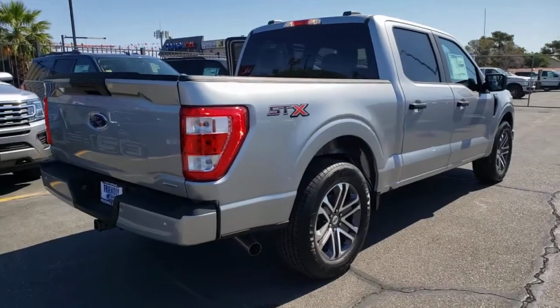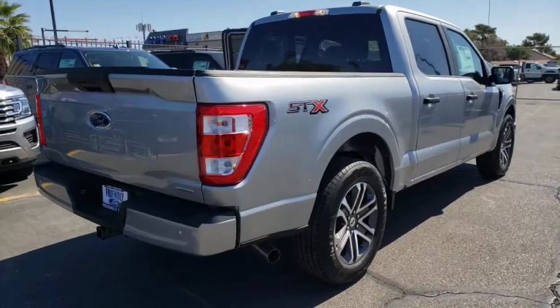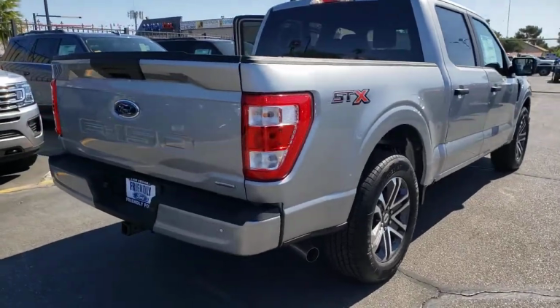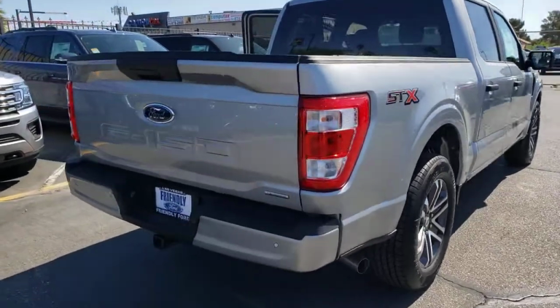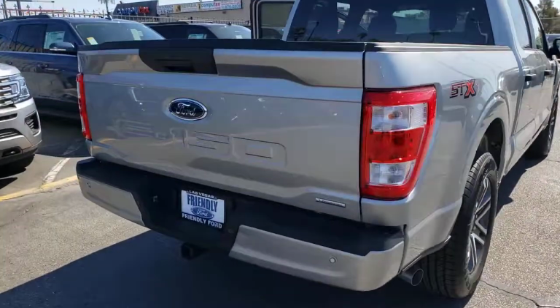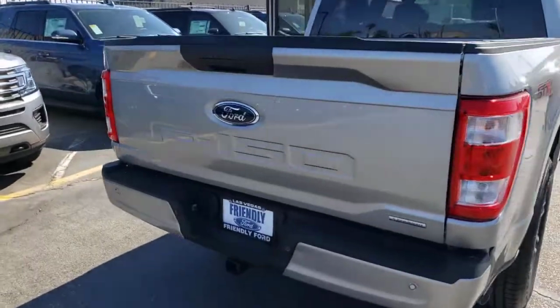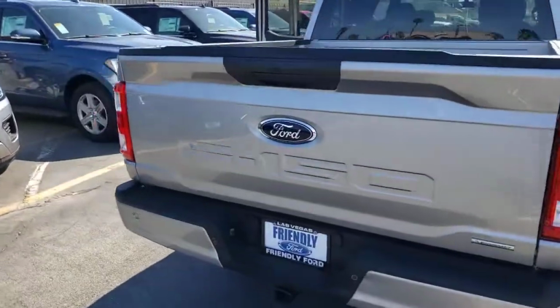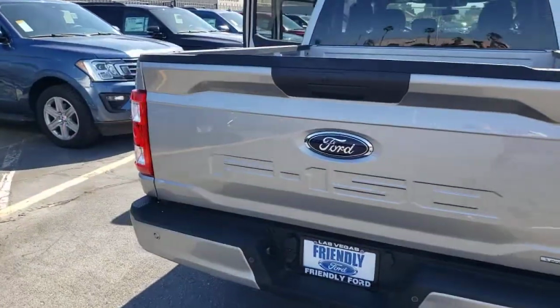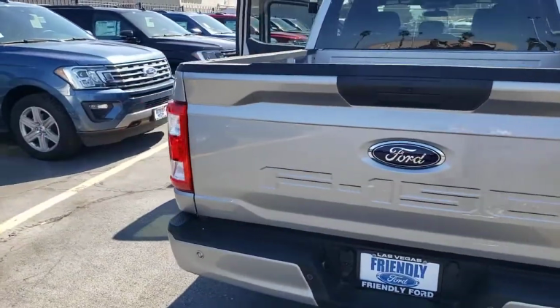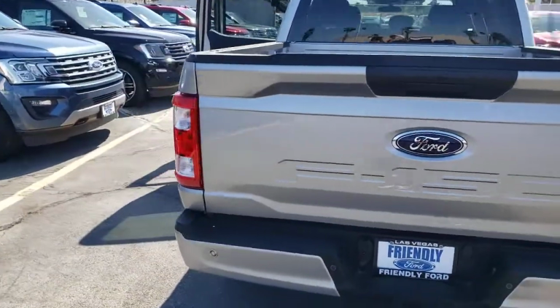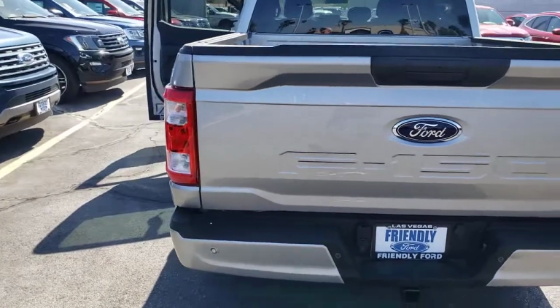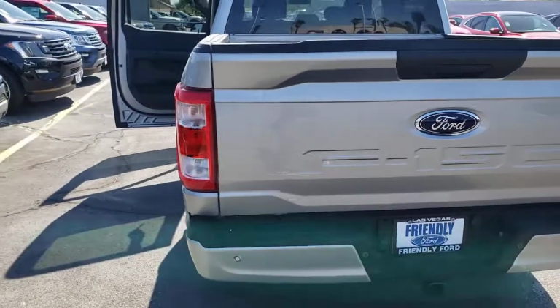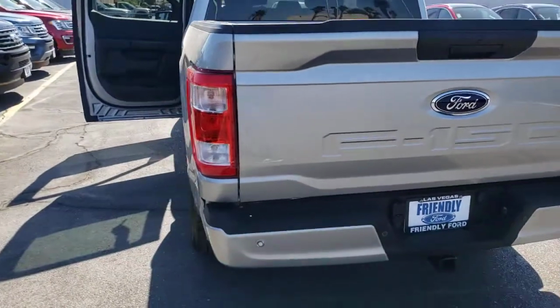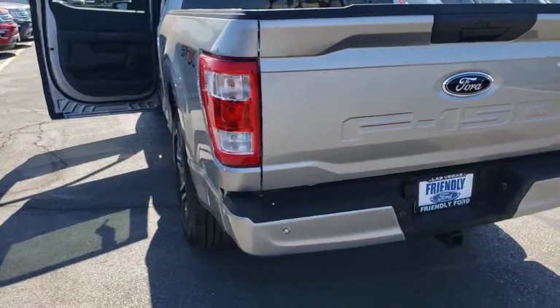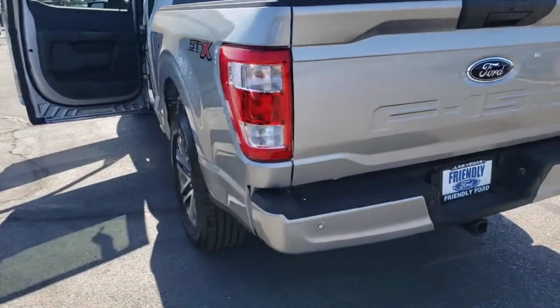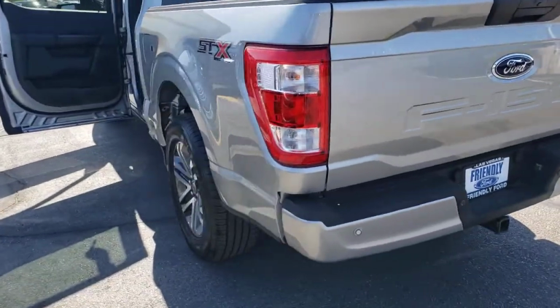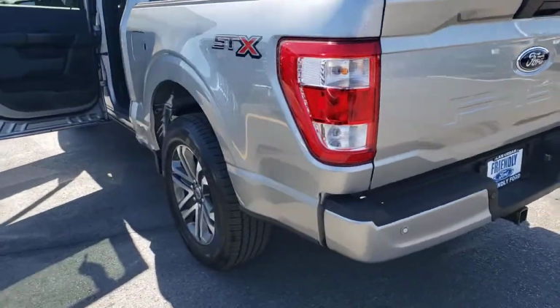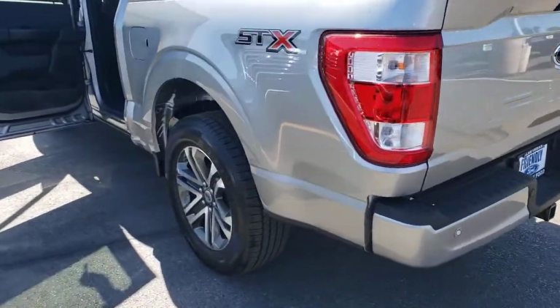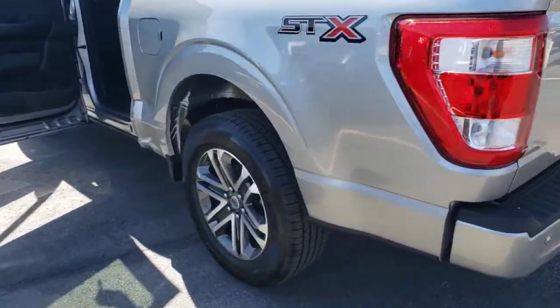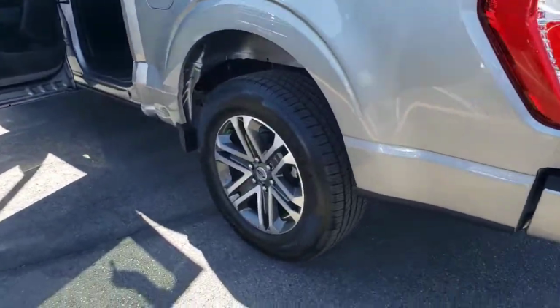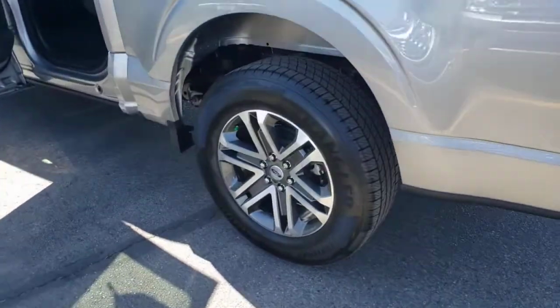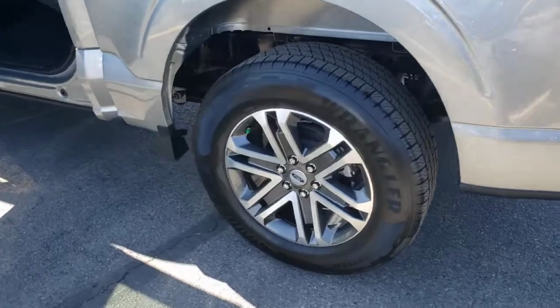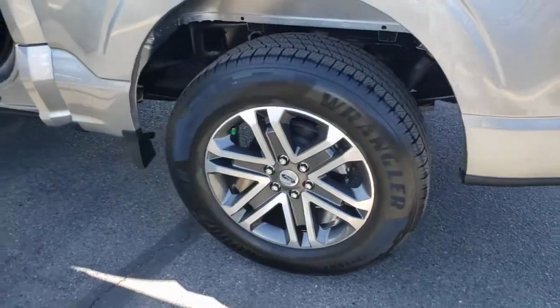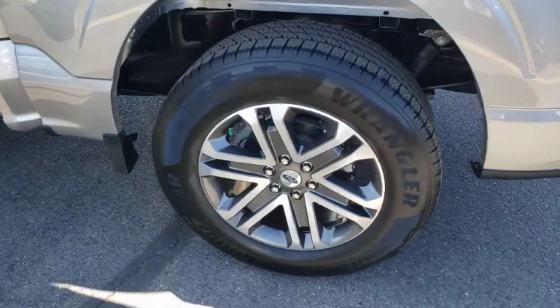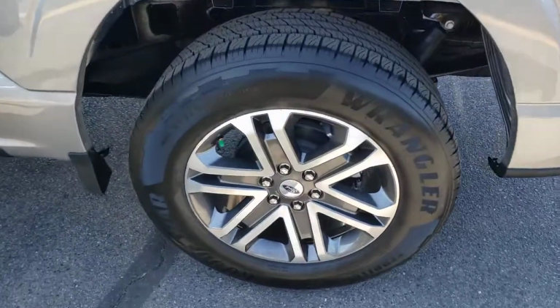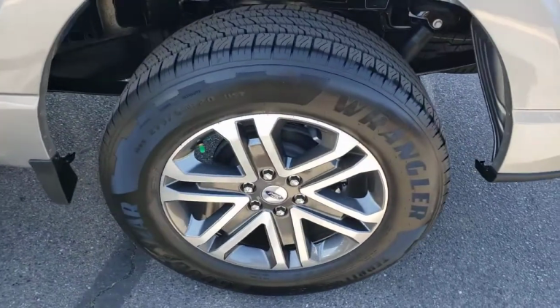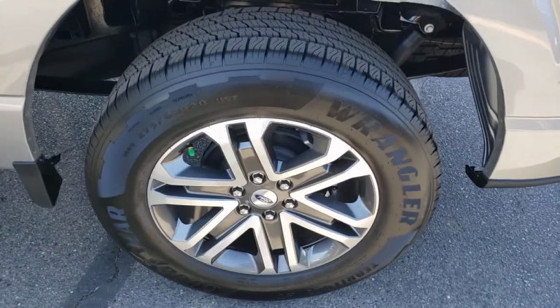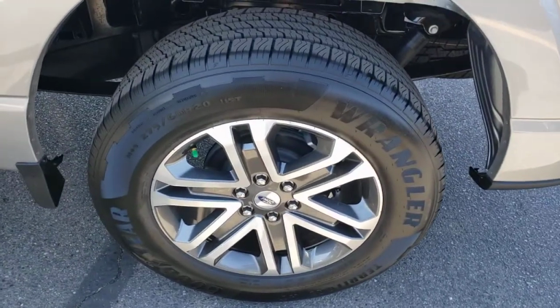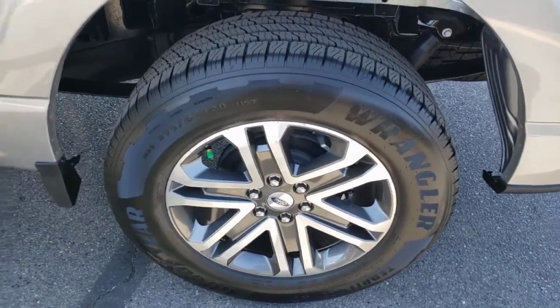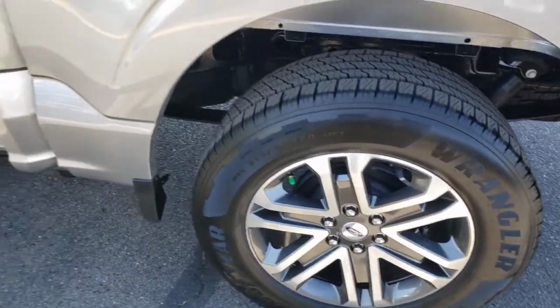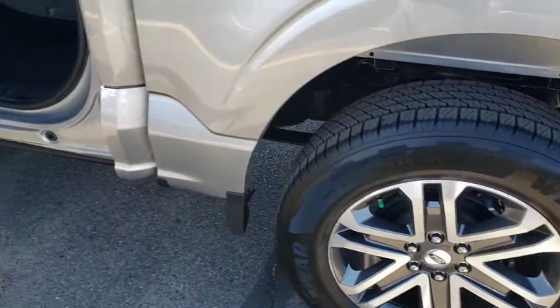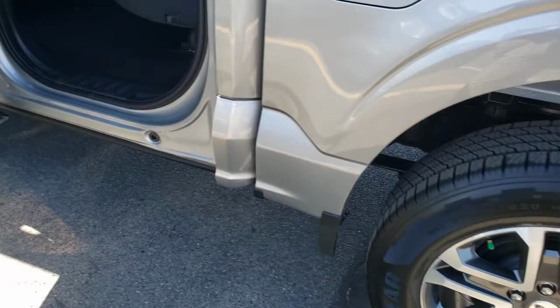These are just some of the great options this vehicle comes with: fog lamps, electronic stability control, cruise control, power windows, four-wheel disc brakes, power steering. Get more out of a light-duty pickup than you ever thought possible.